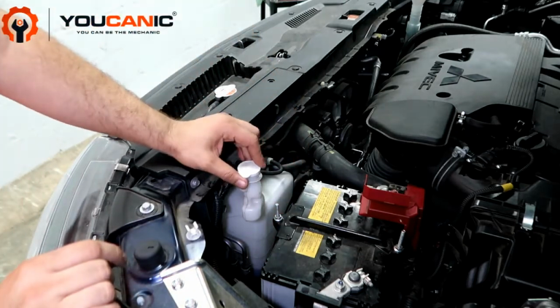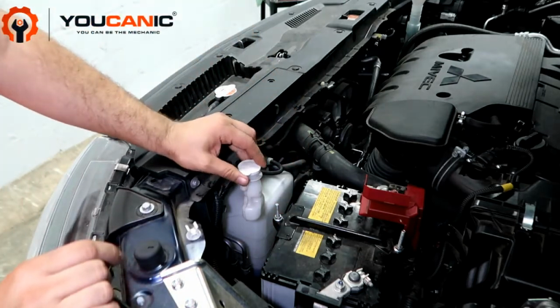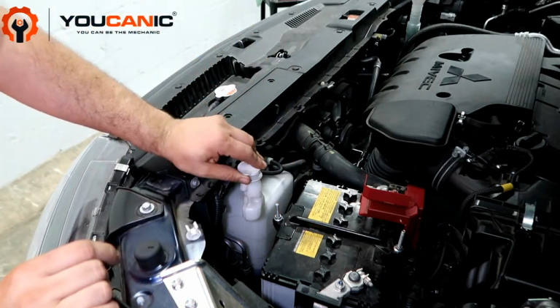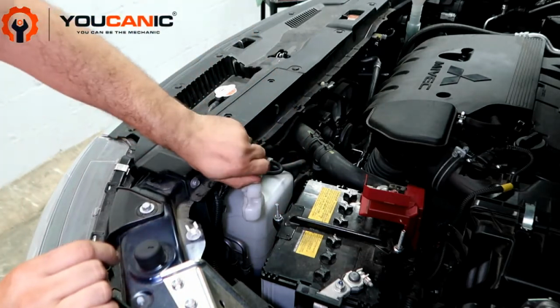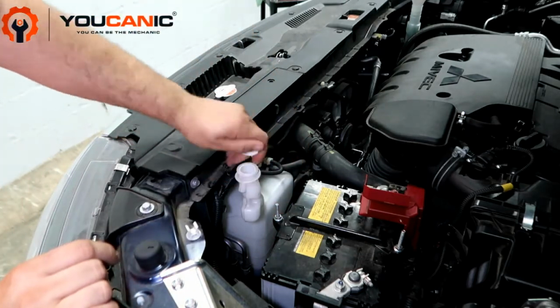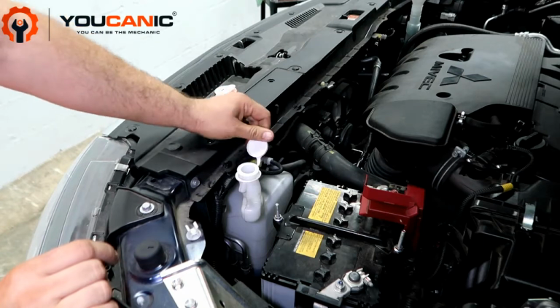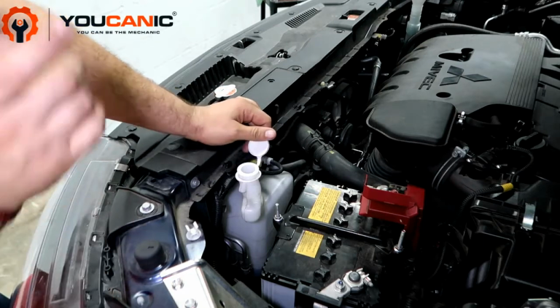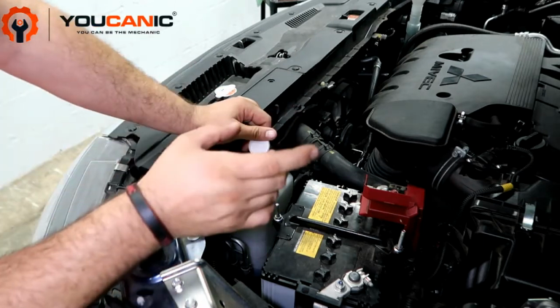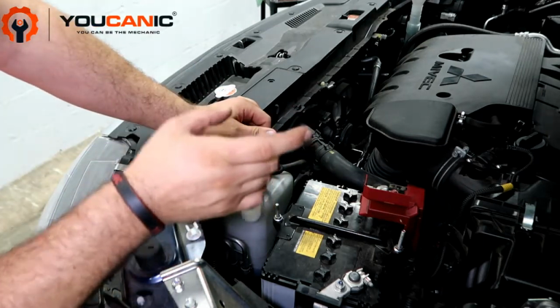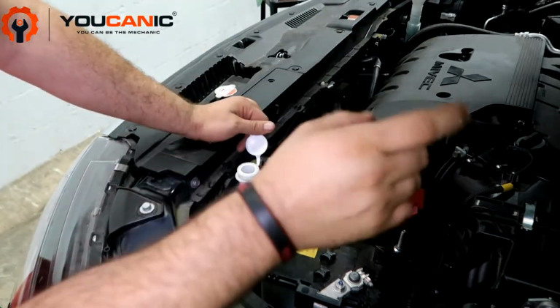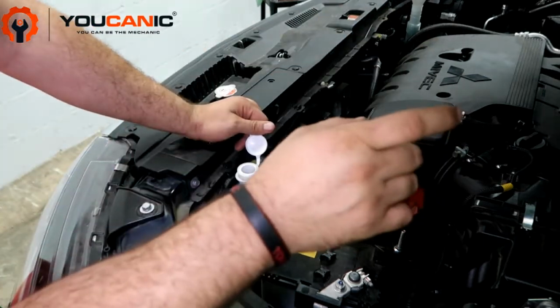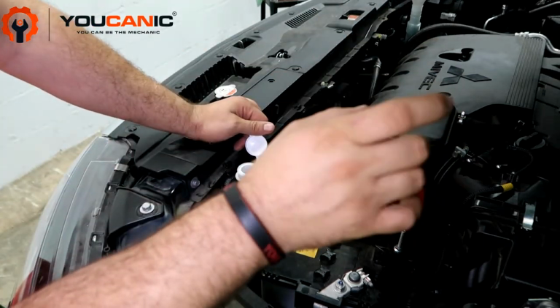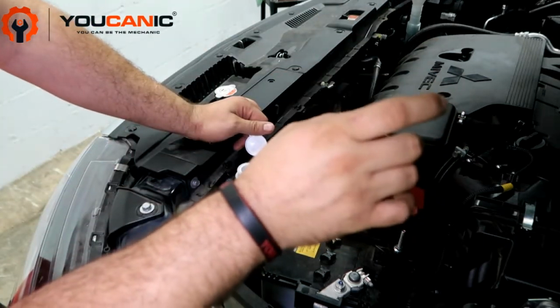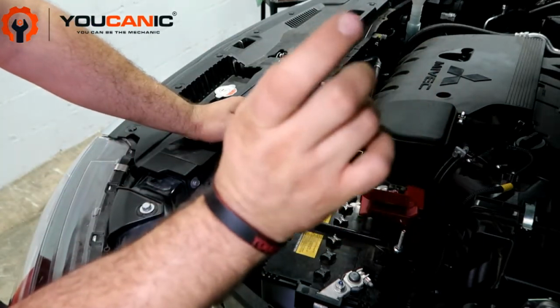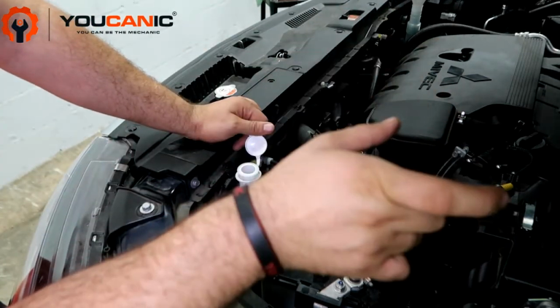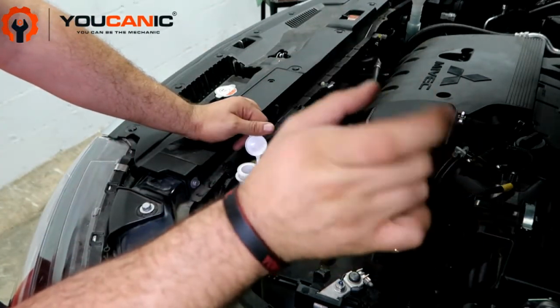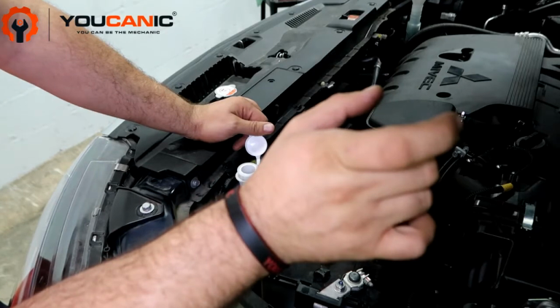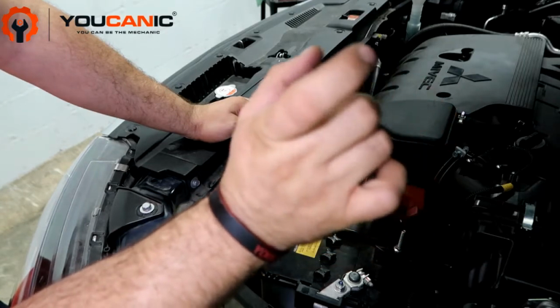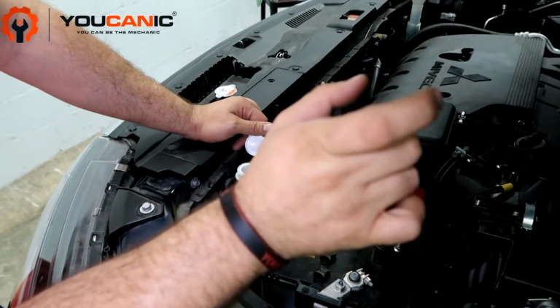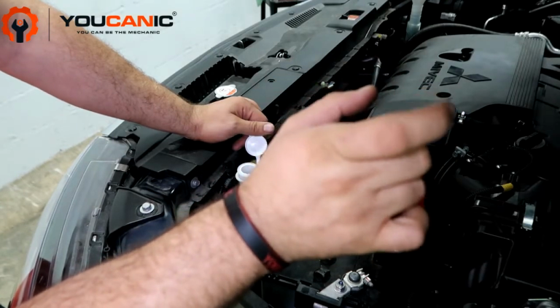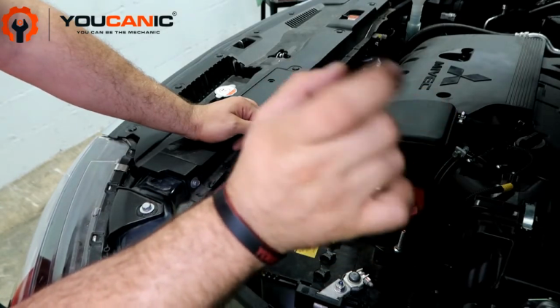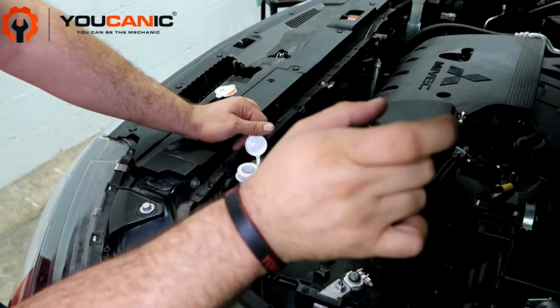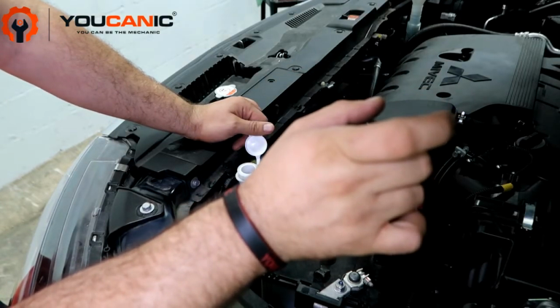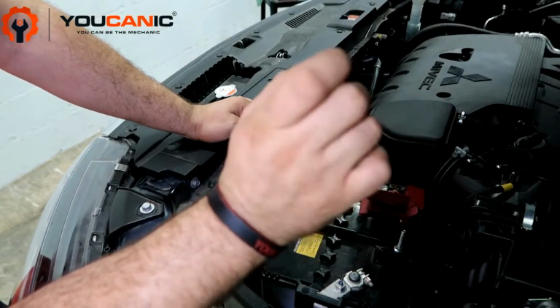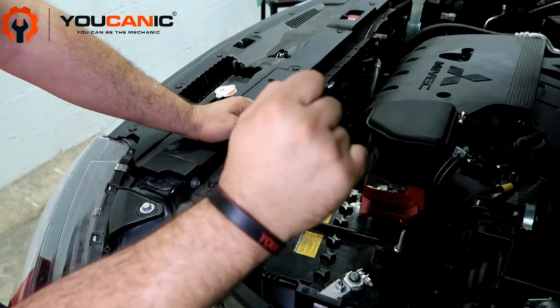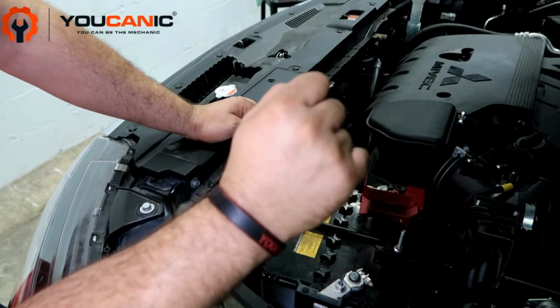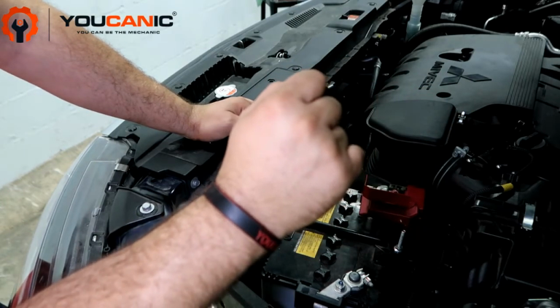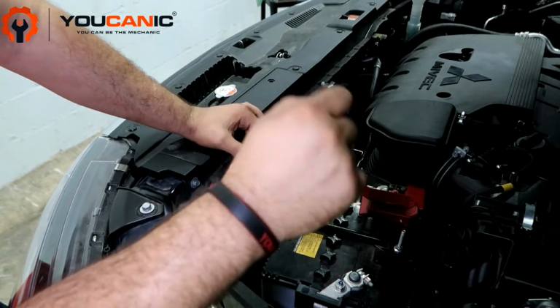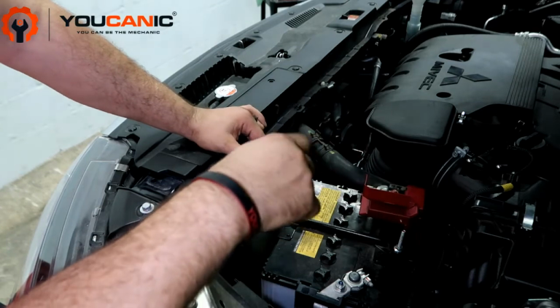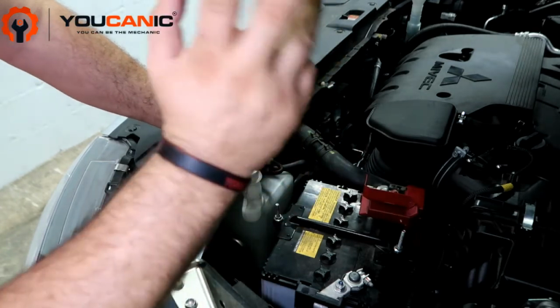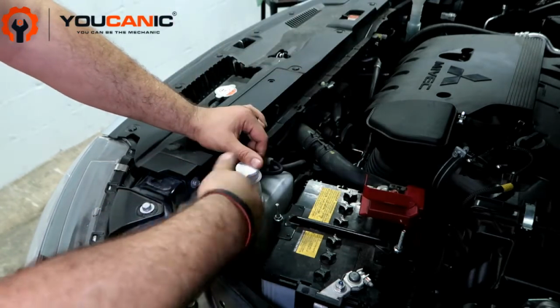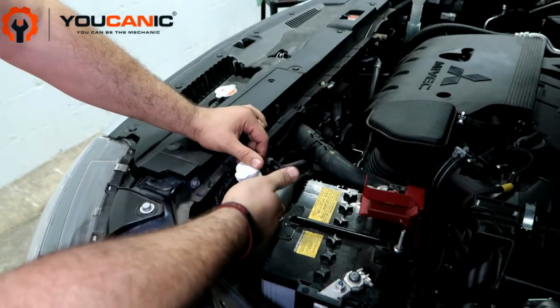So you just remove that cap and you need to add the recommended coolant — typically mixed 50% antifreeze, 50% distilled water. Go ahead and add that.